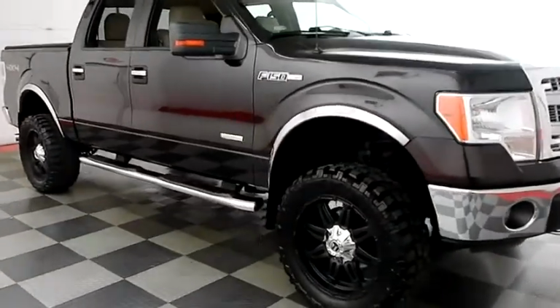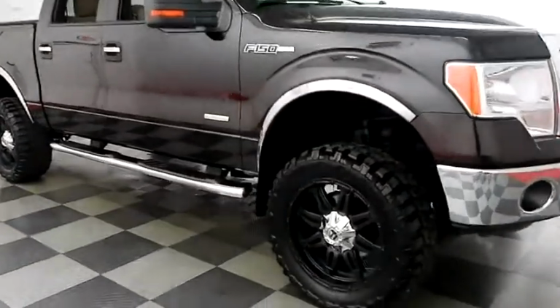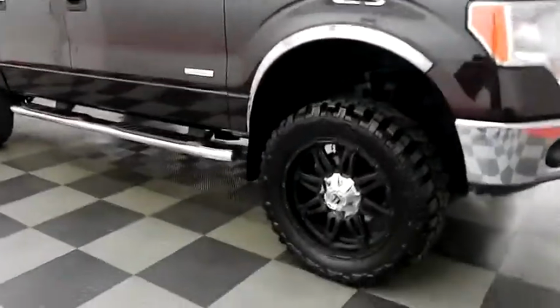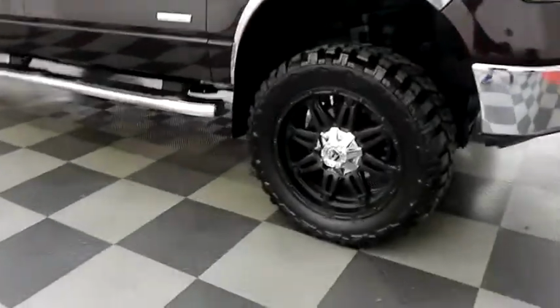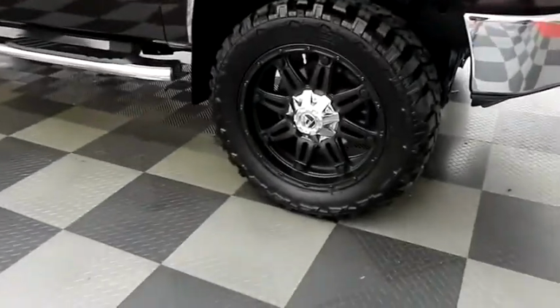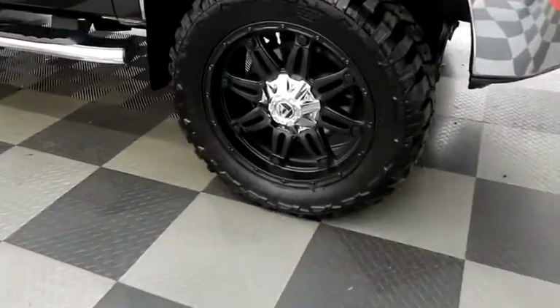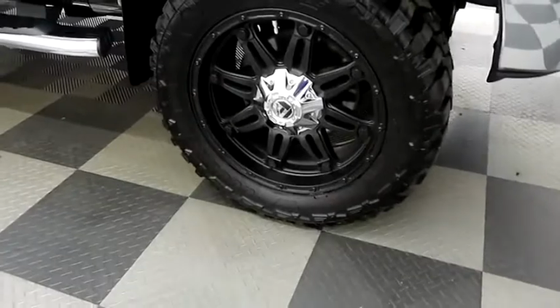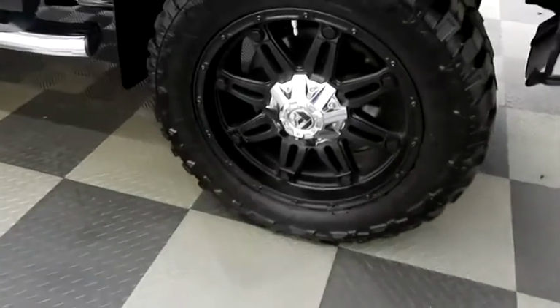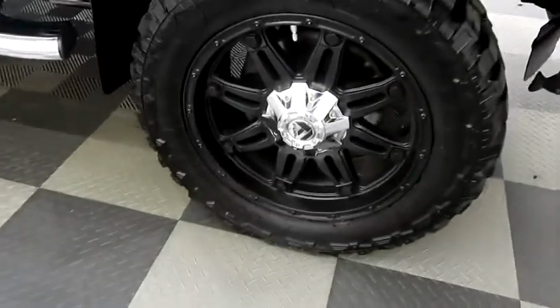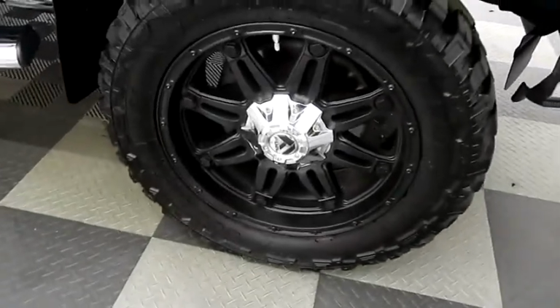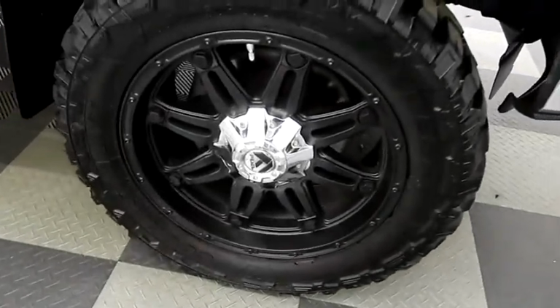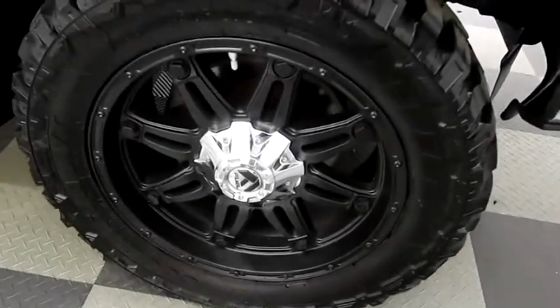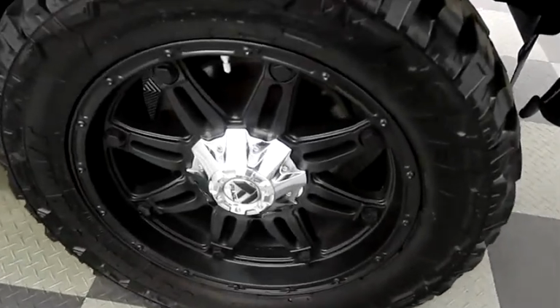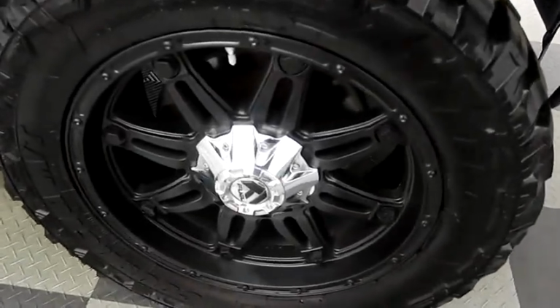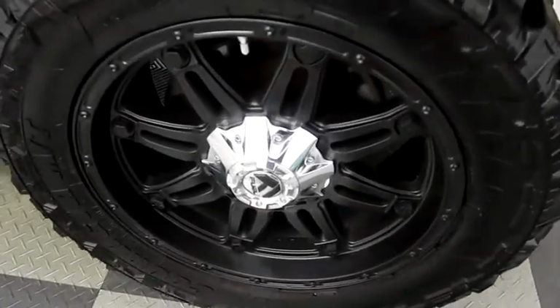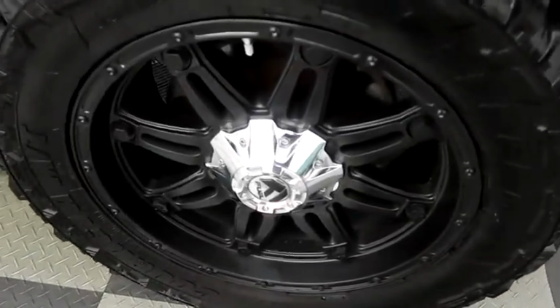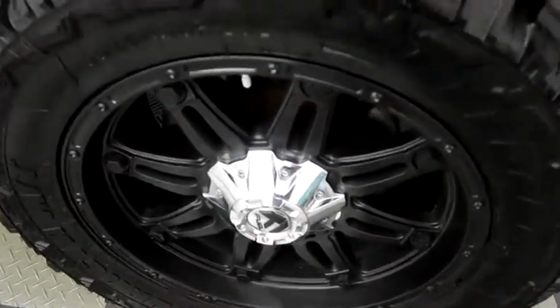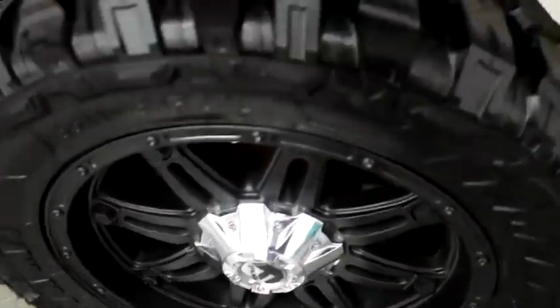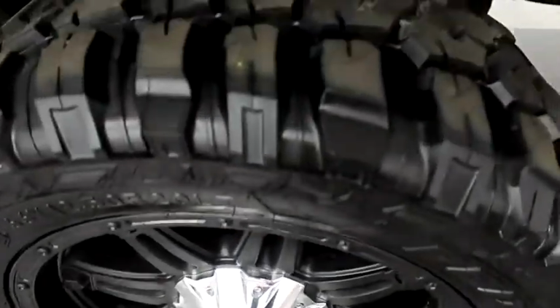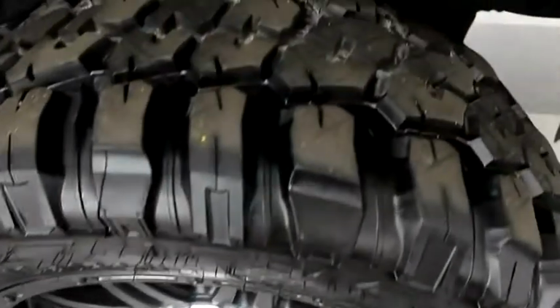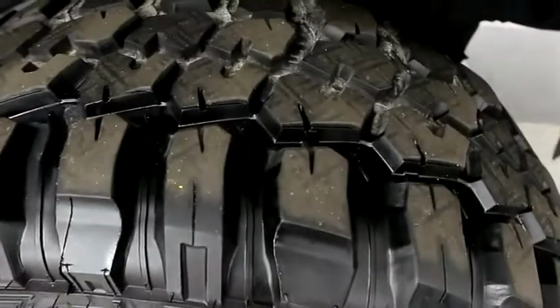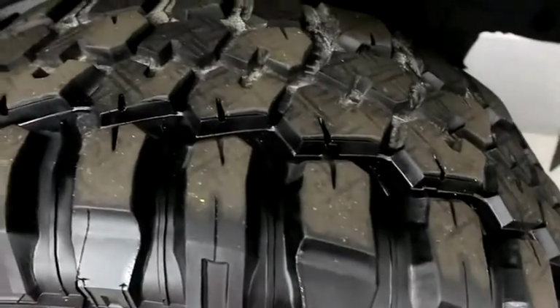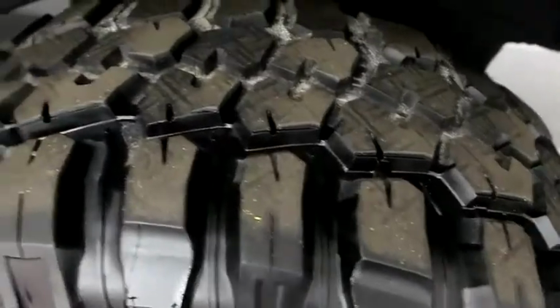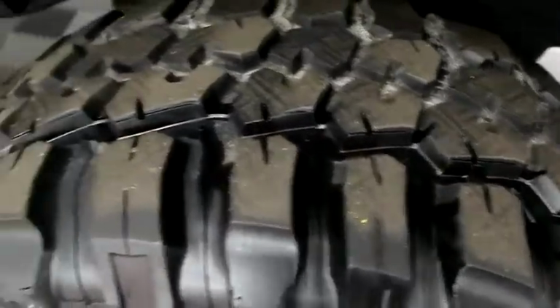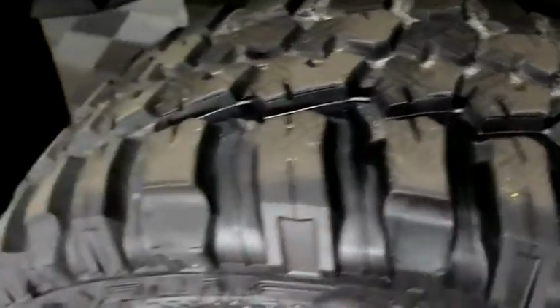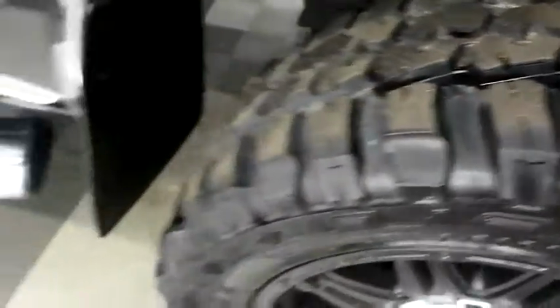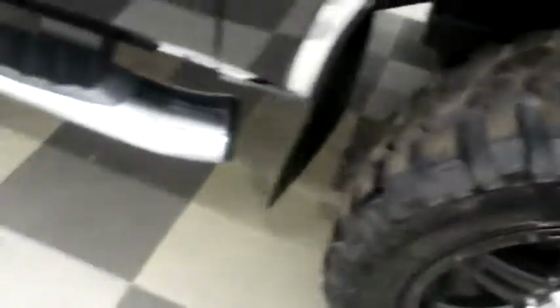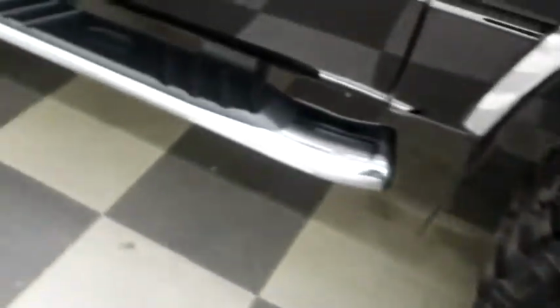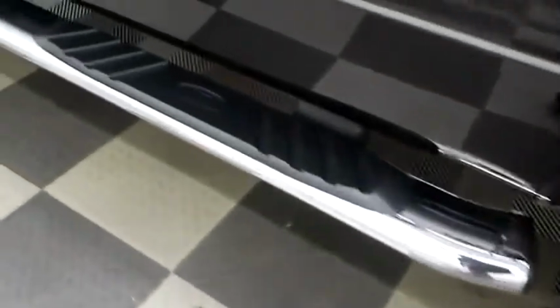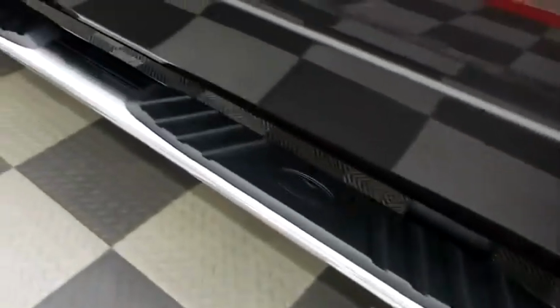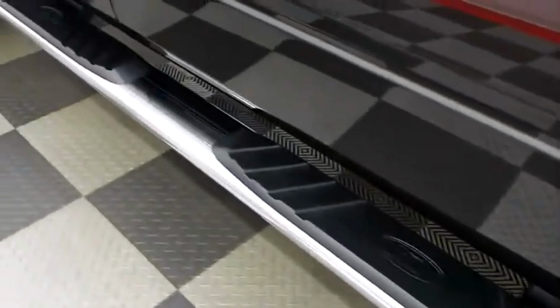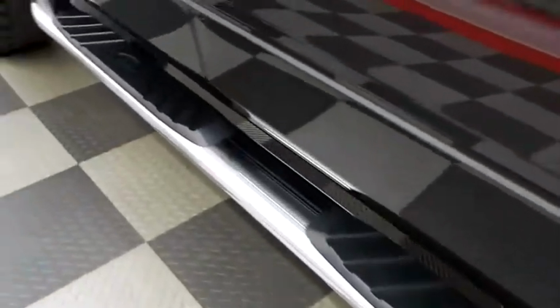Looking down the passenger side, you have 20-inch fuel alloy wheels. Looking at the tread on the tires. Running boards on the side.